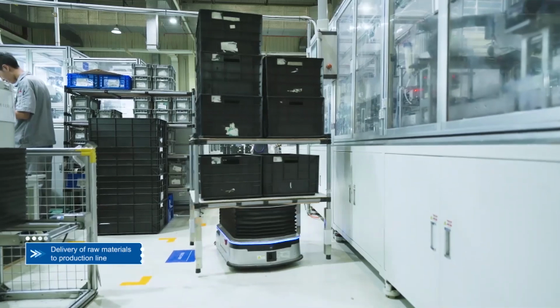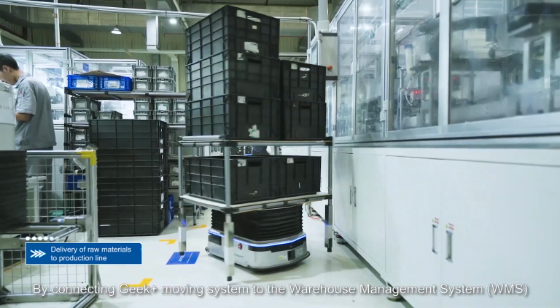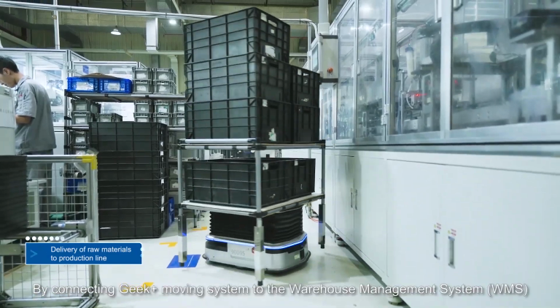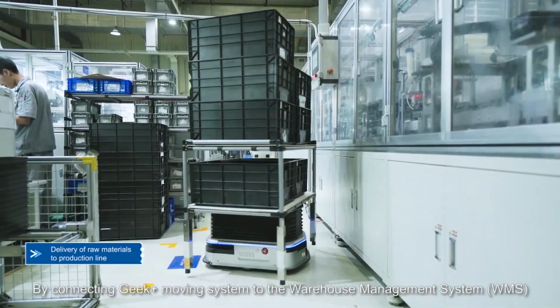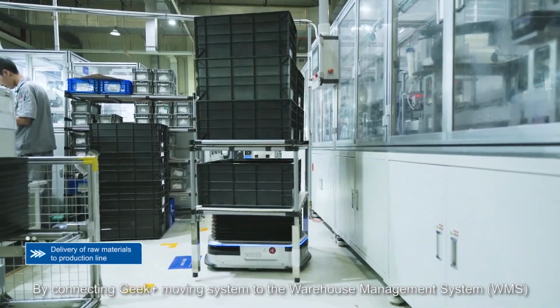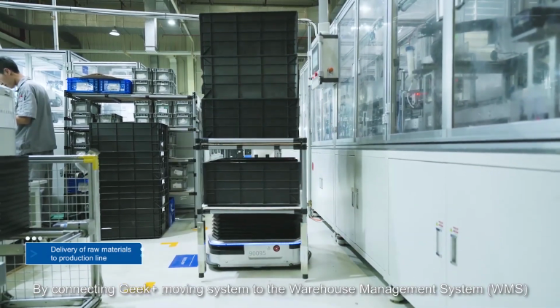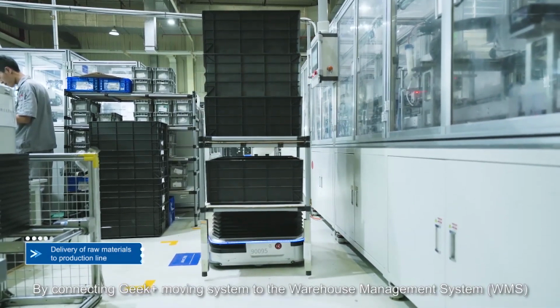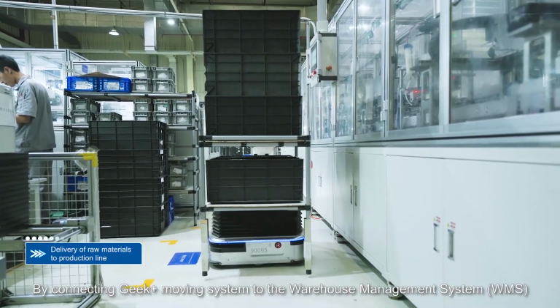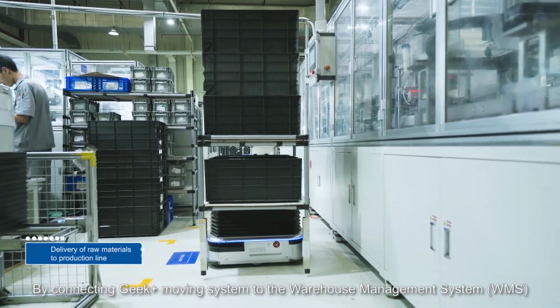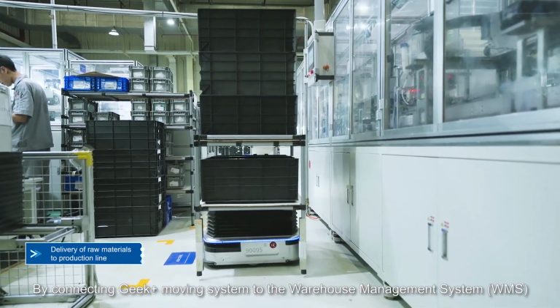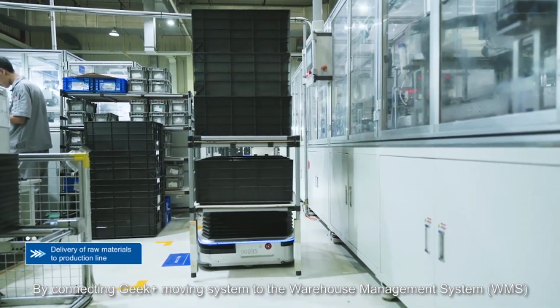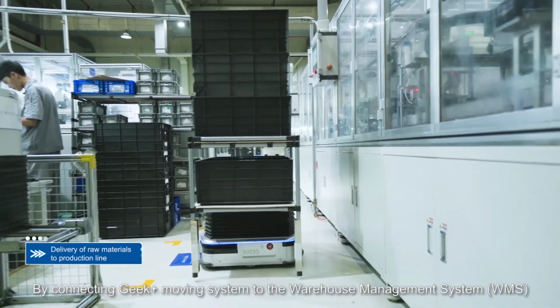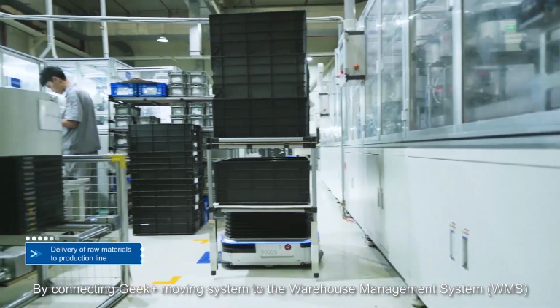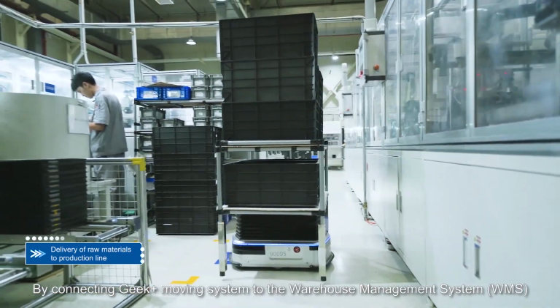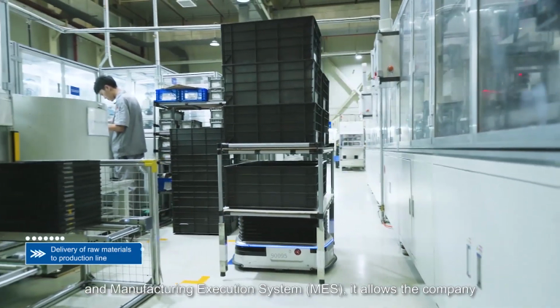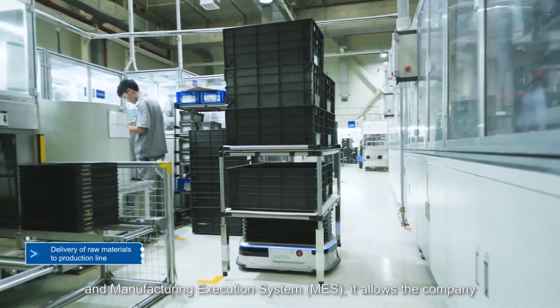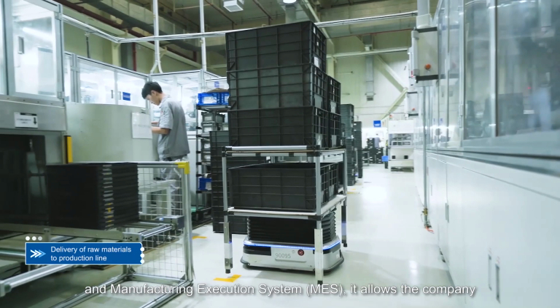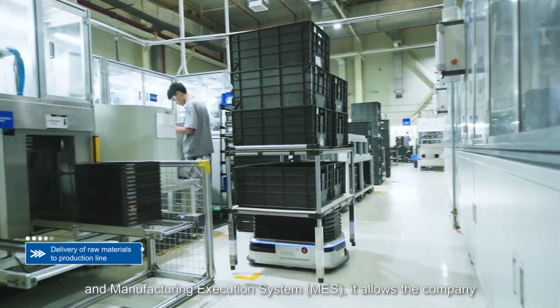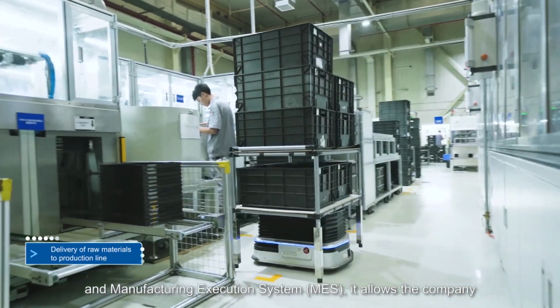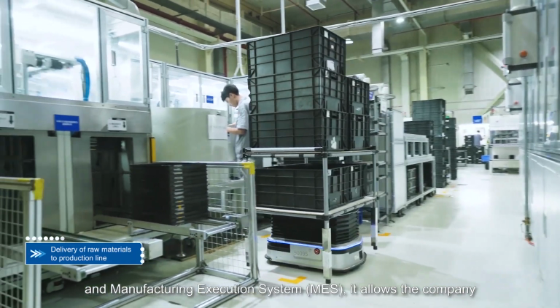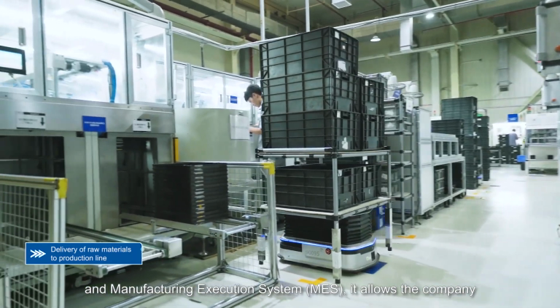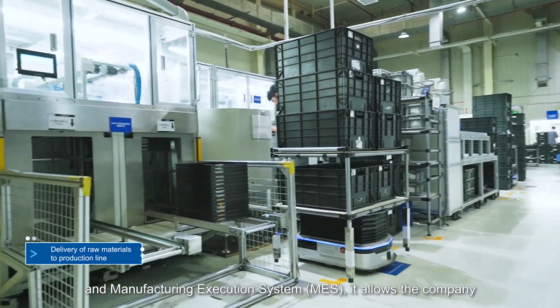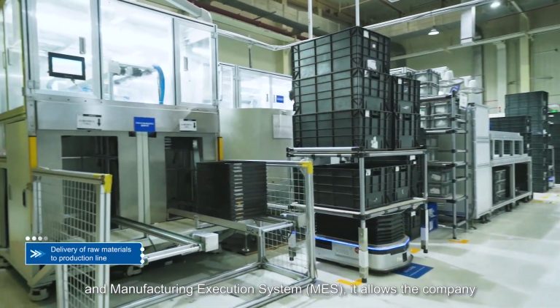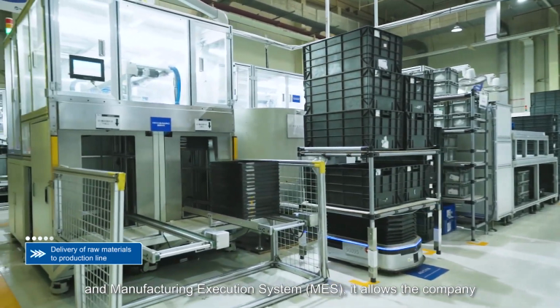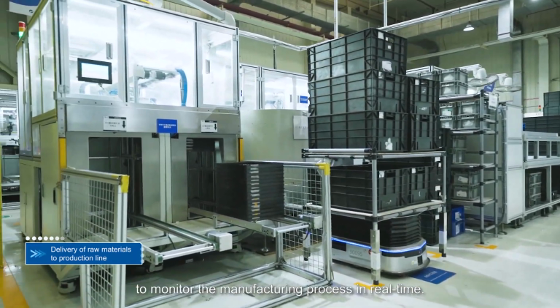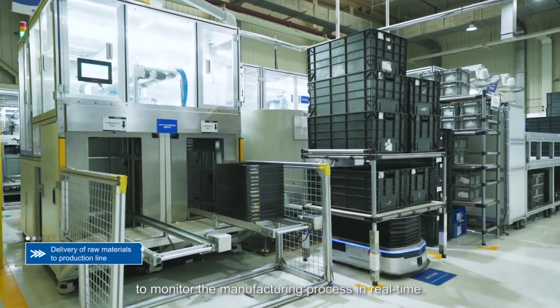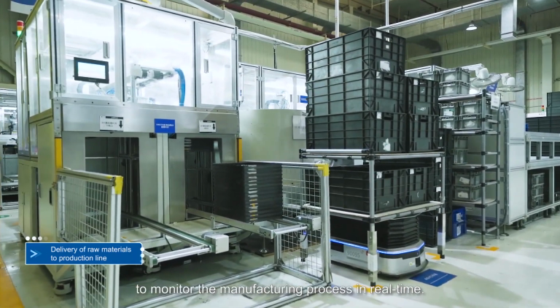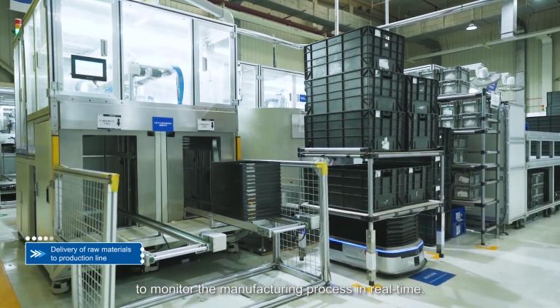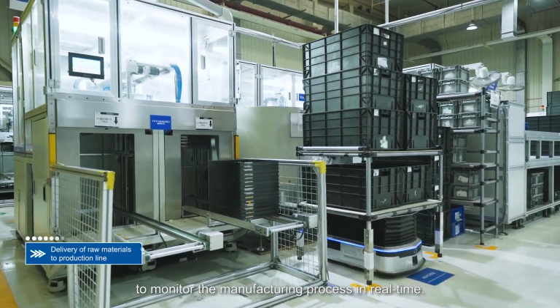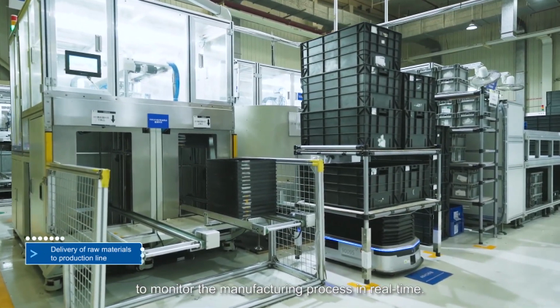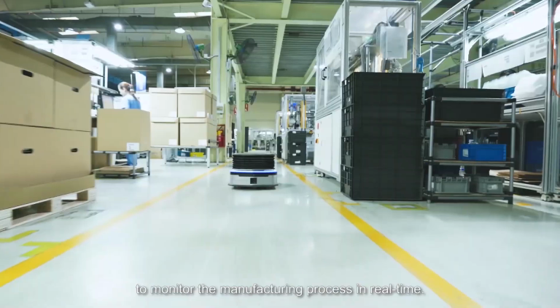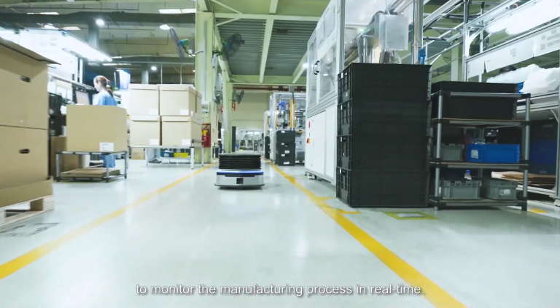By connecting Geek Plus Moving System to the warehouse management system and manufacturing execution system, it allows the company to monitor the manufacturing process in real-time.